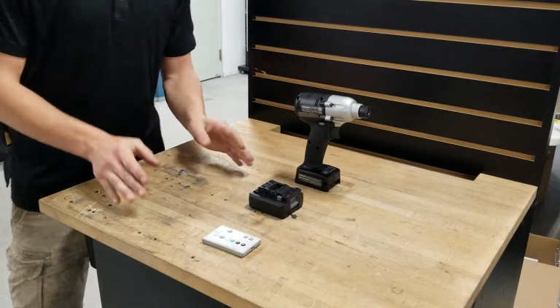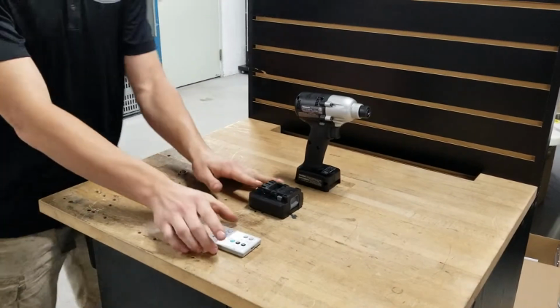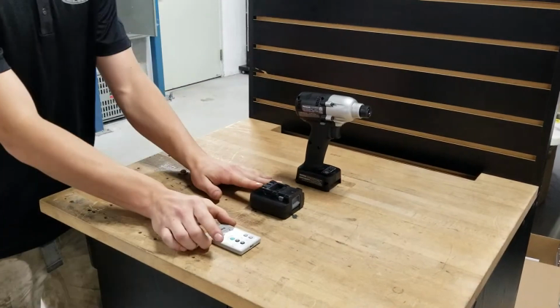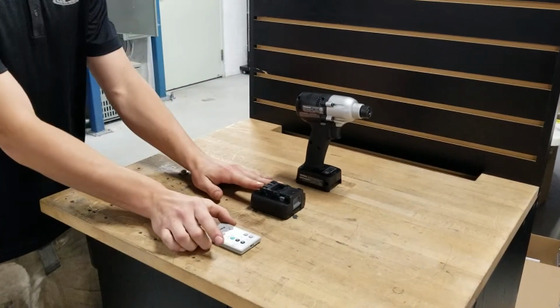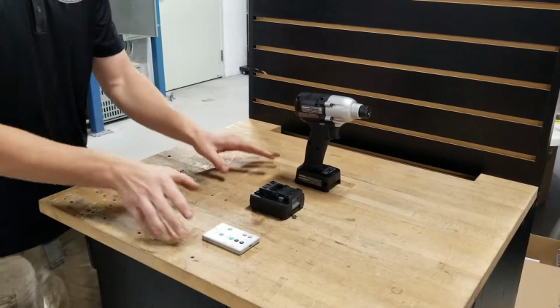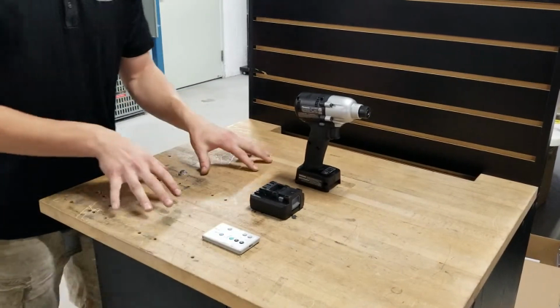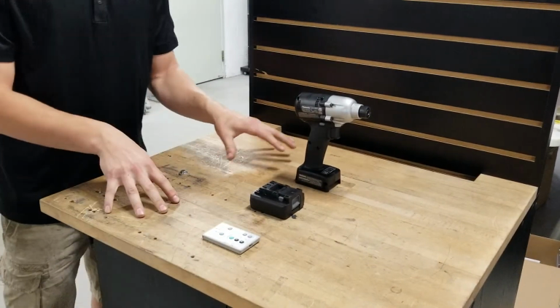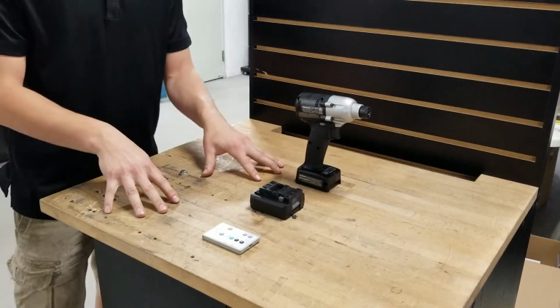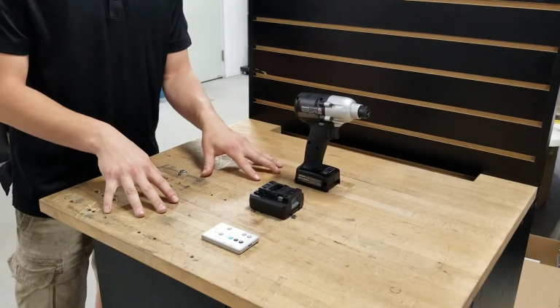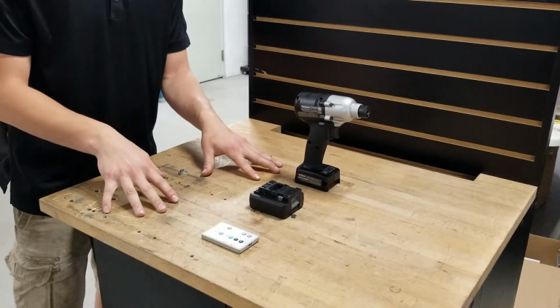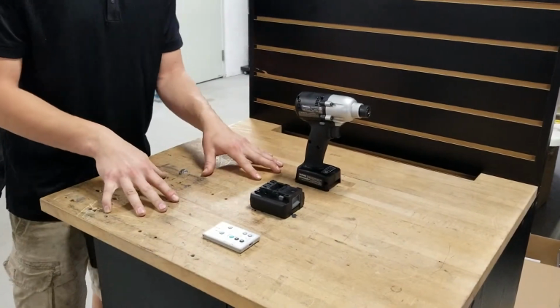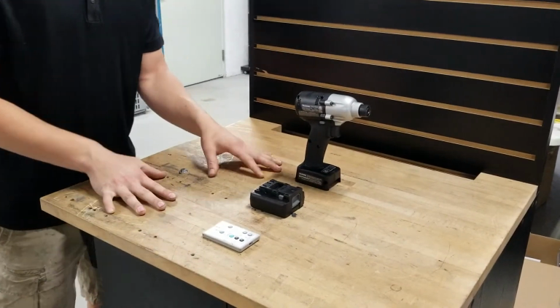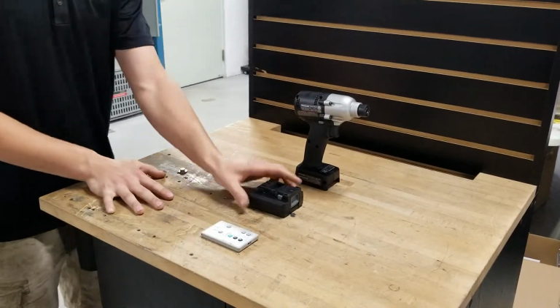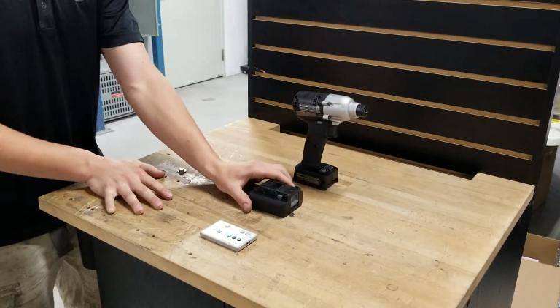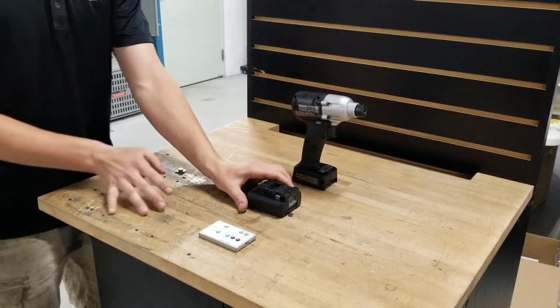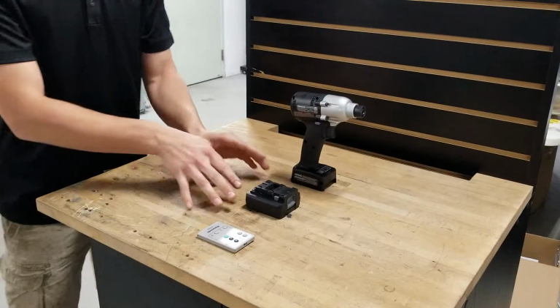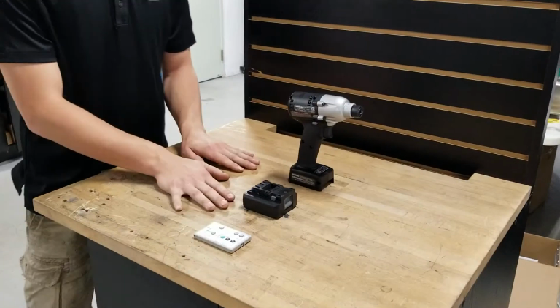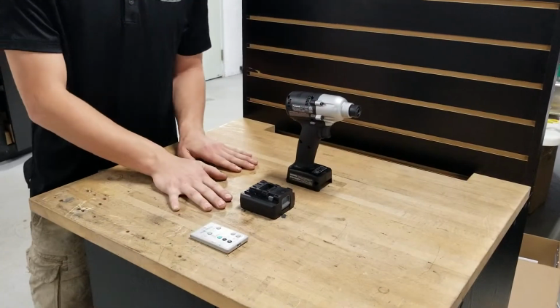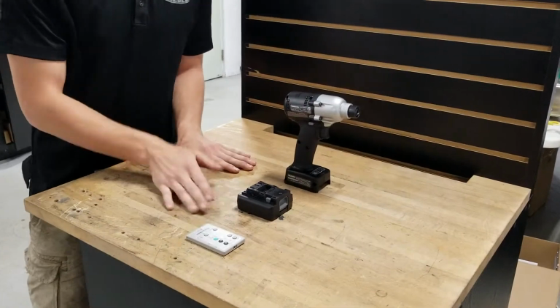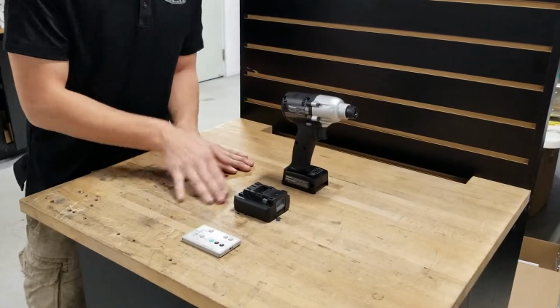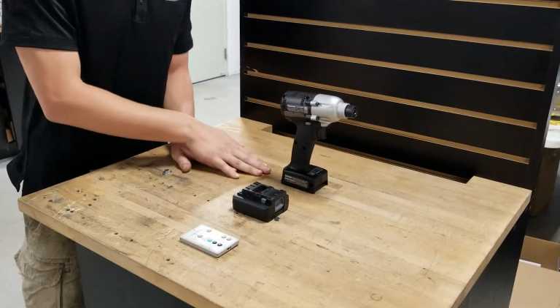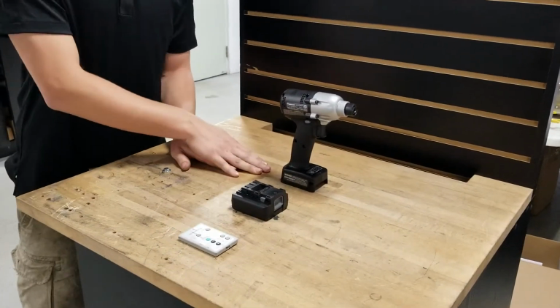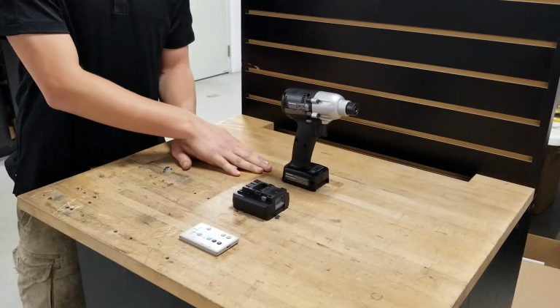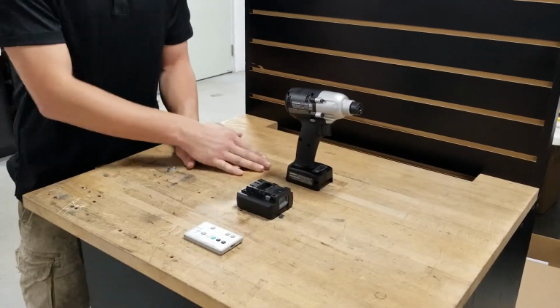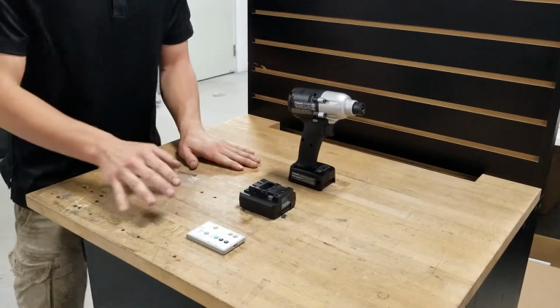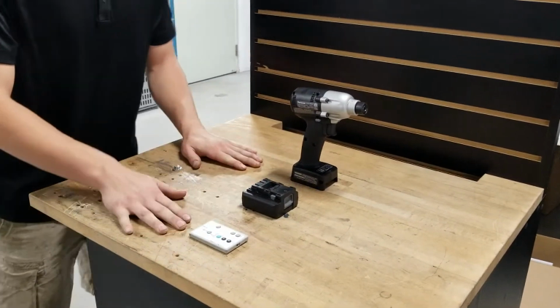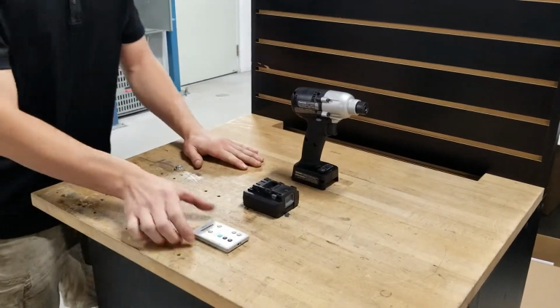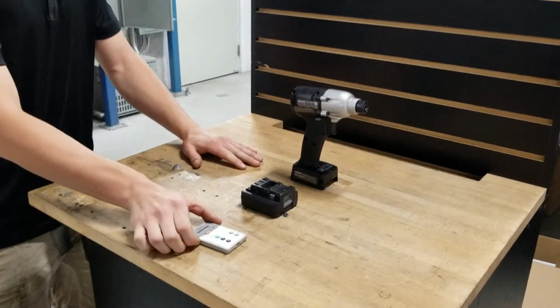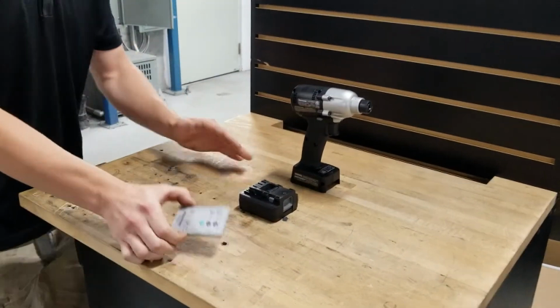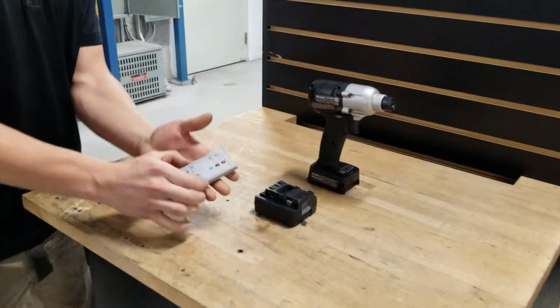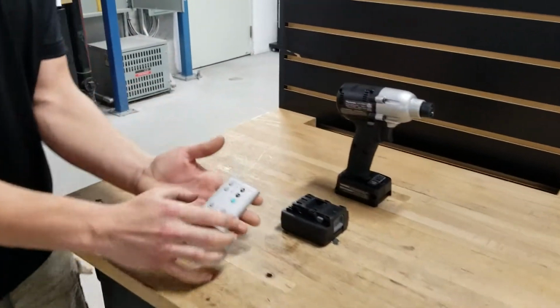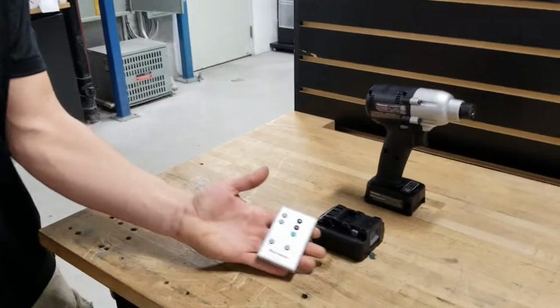The first thing we will do before we get started is make sure that we have a battery that's compatible to our tool, as well as a Panasonic remote control.